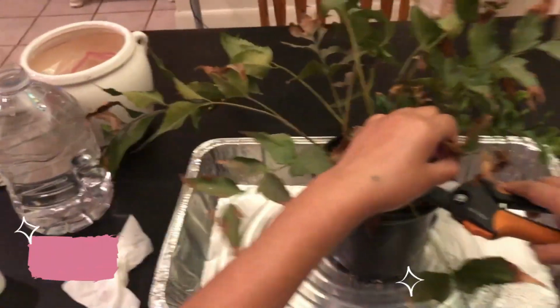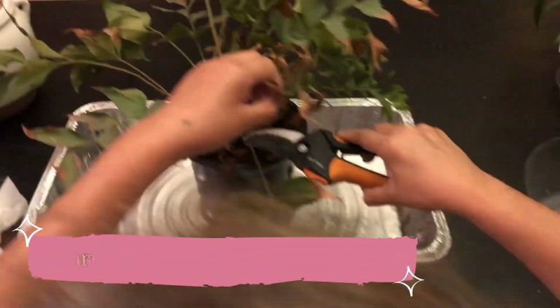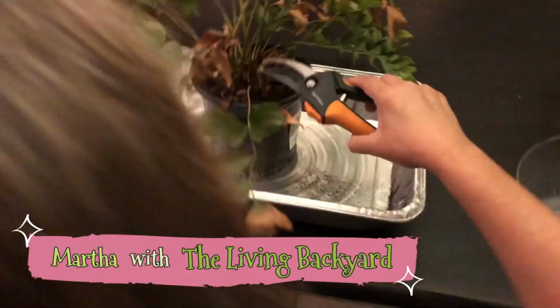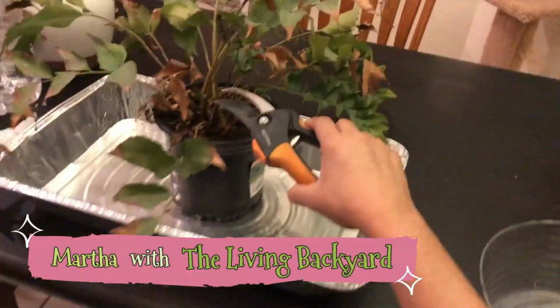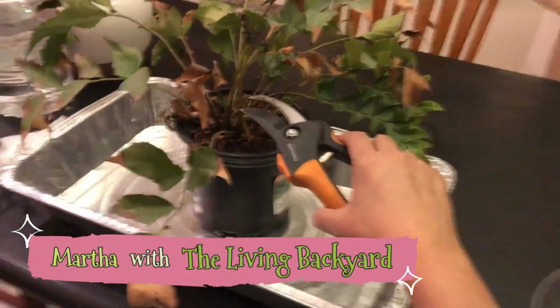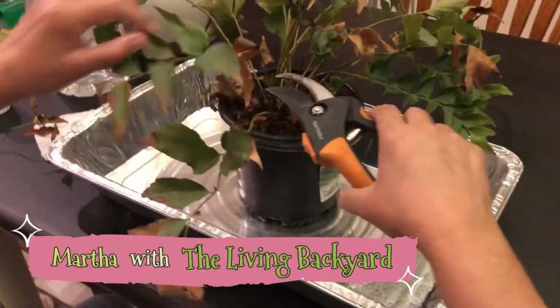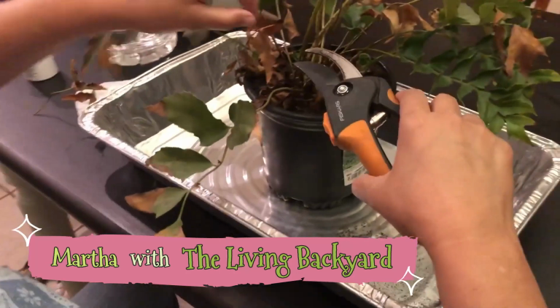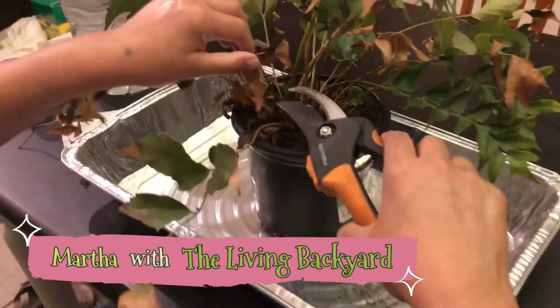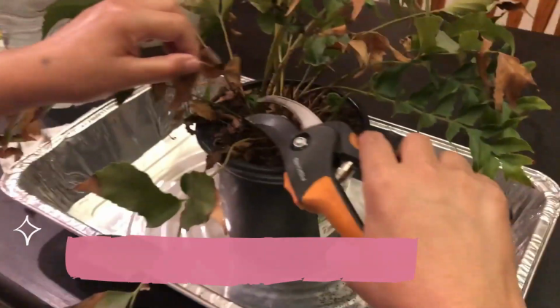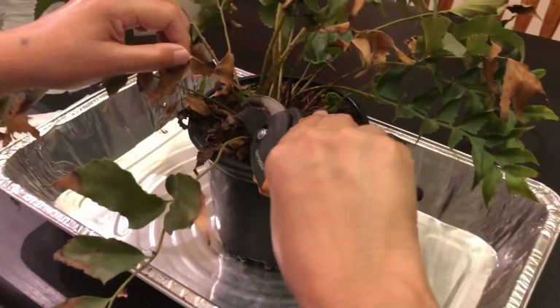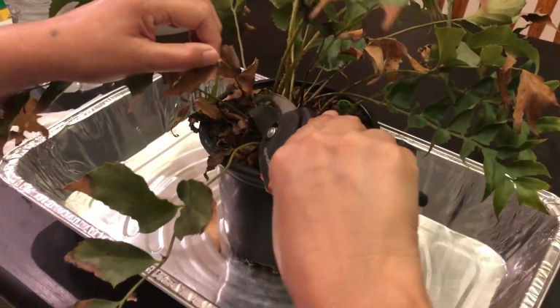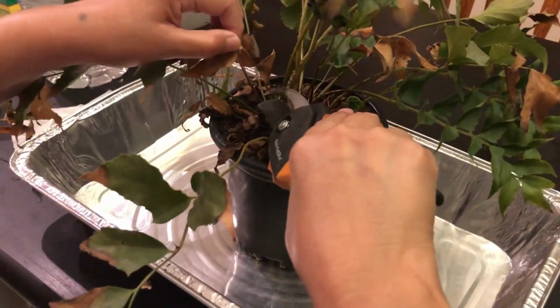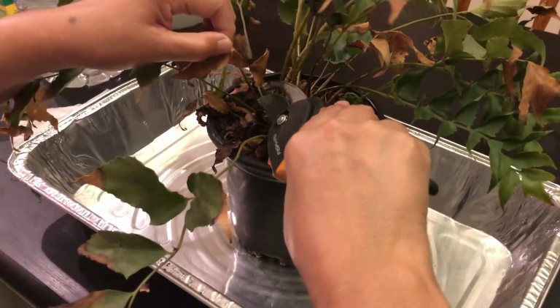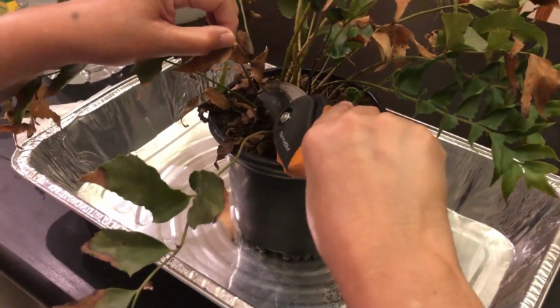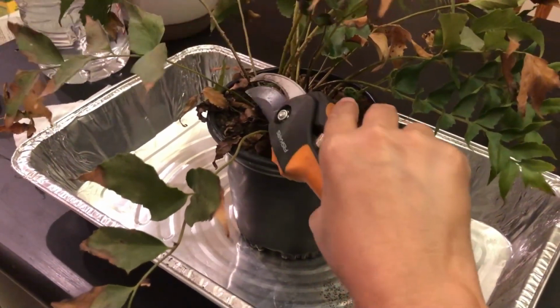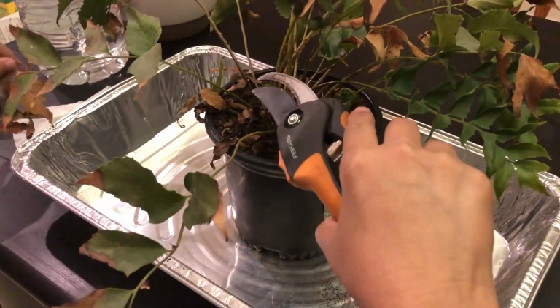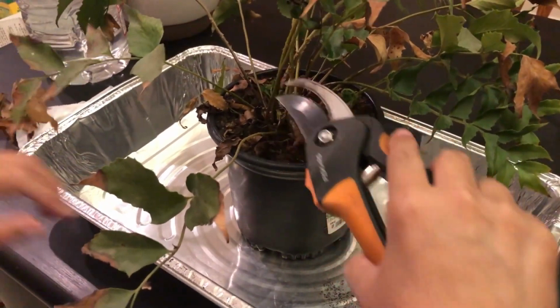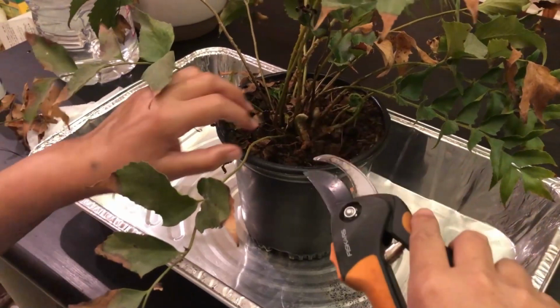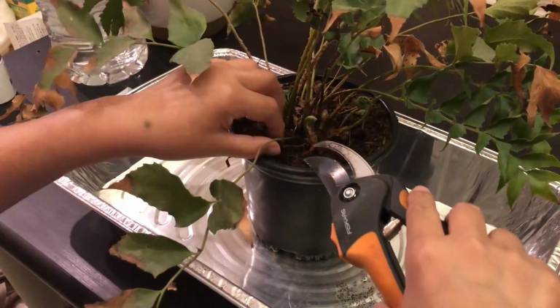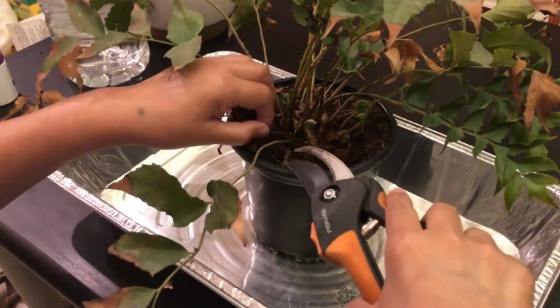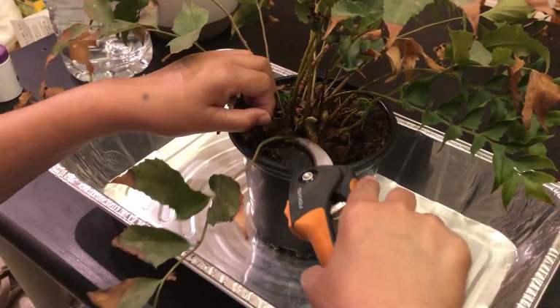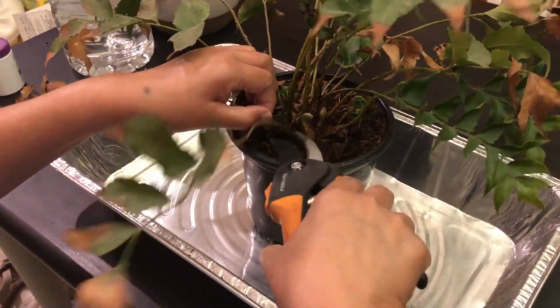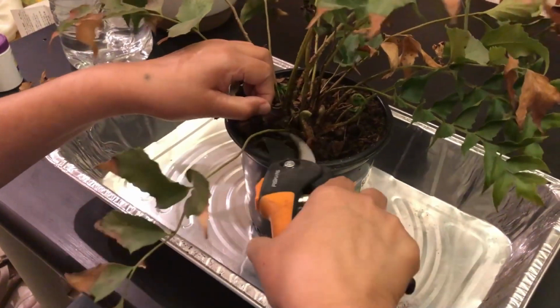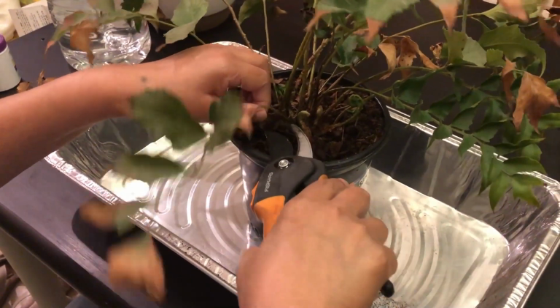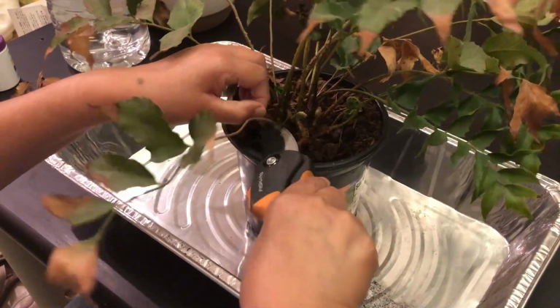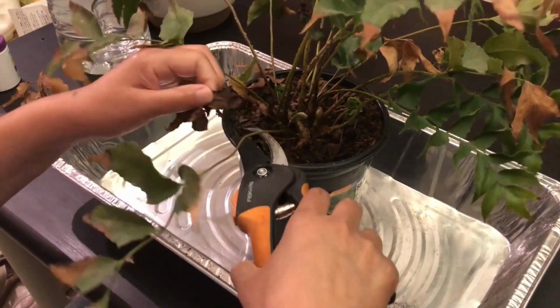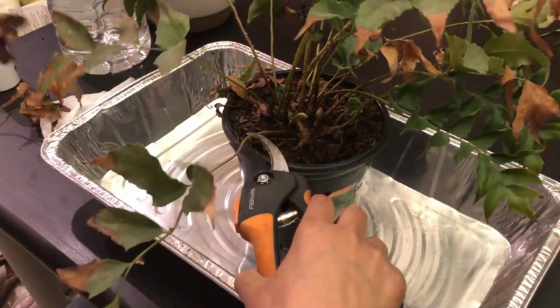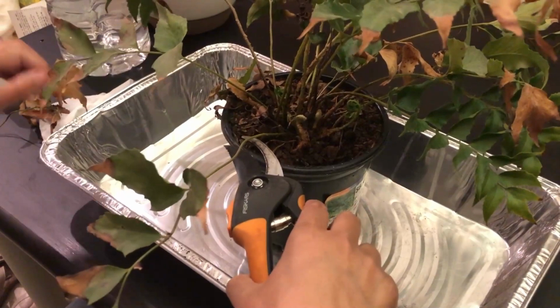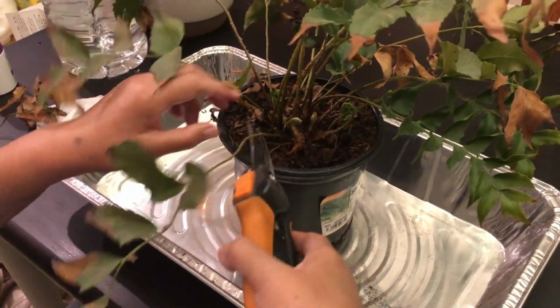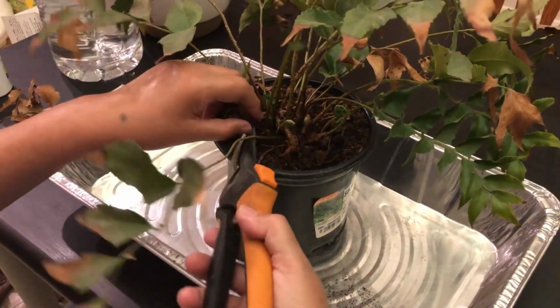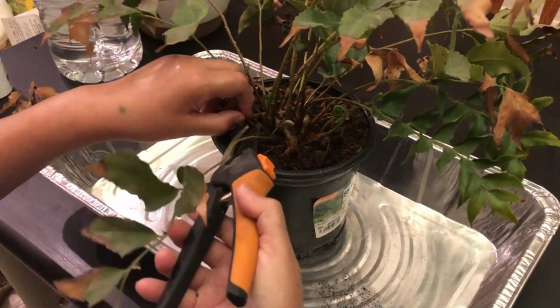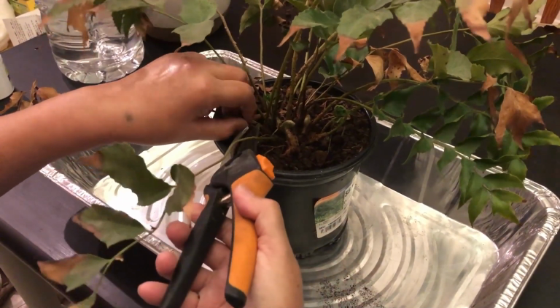Hello plant parents, this is Martha with The Living Backyard. This is not a plant that you leave outside in Texas unless you have a particularly good microclimate where your holly fern is protected and happy.